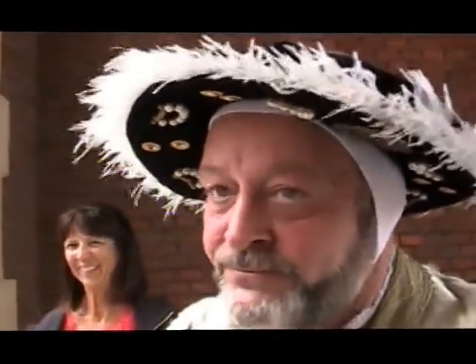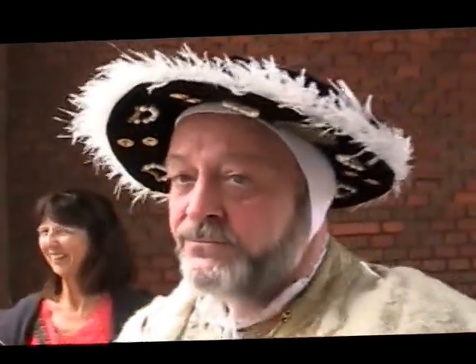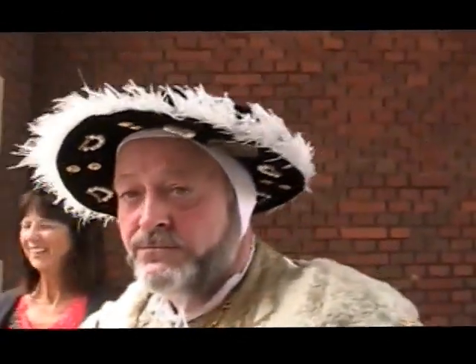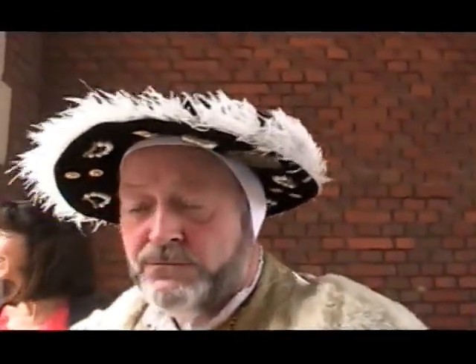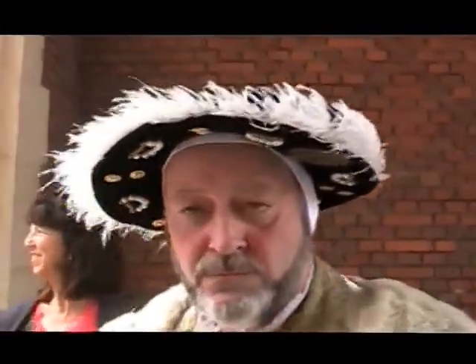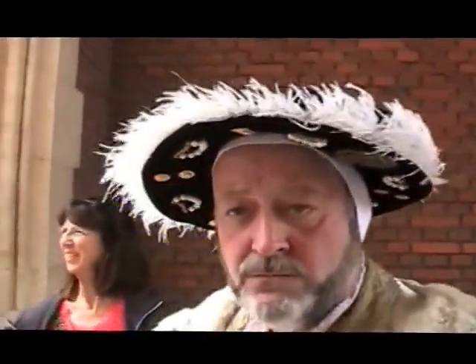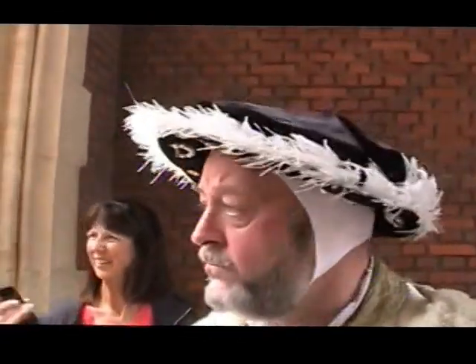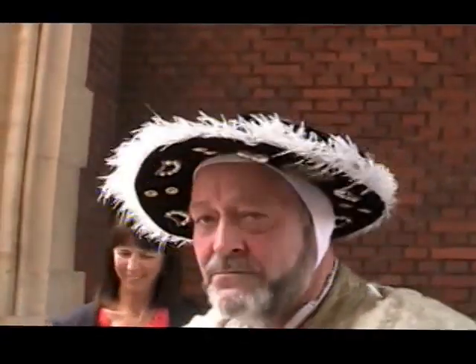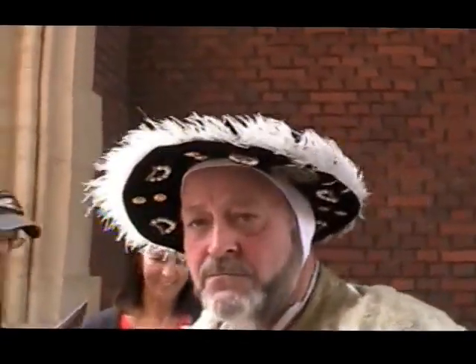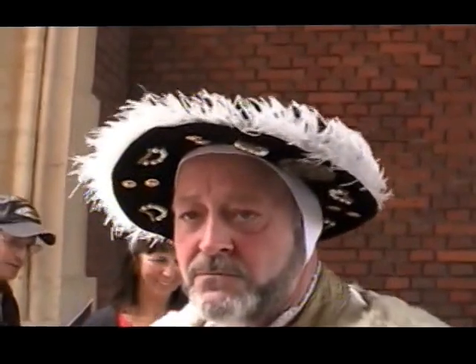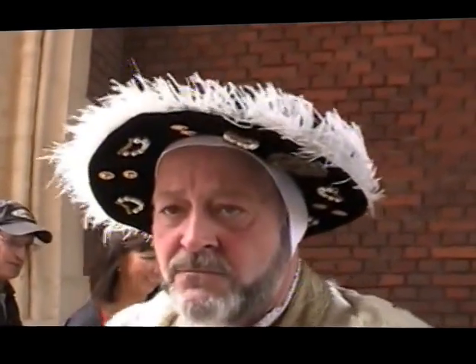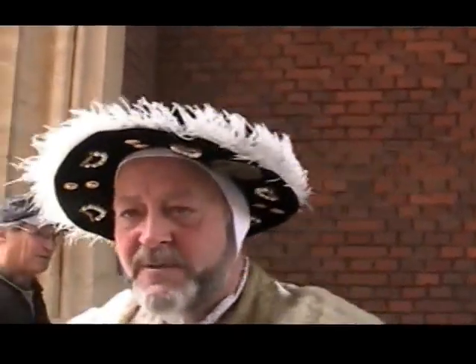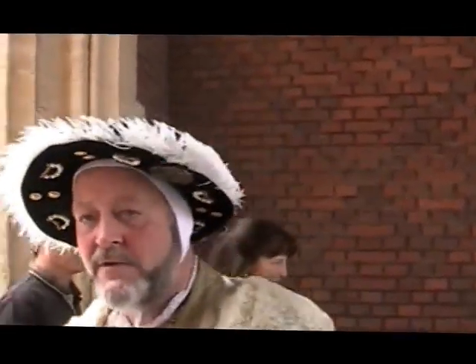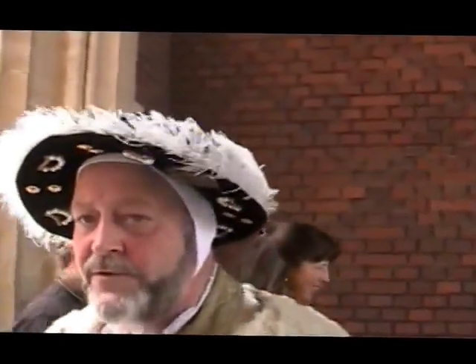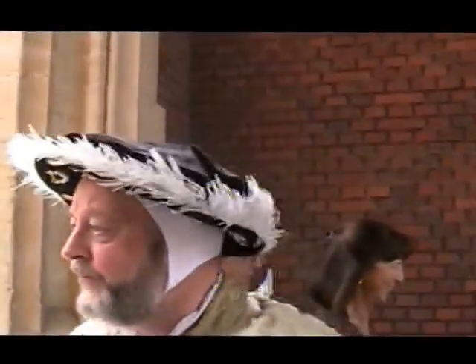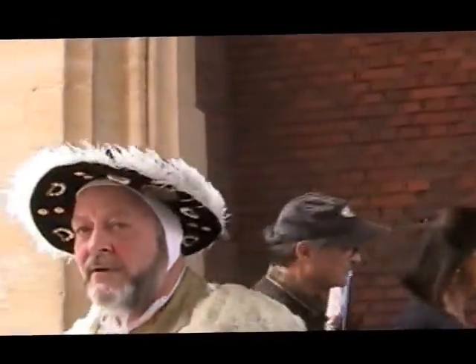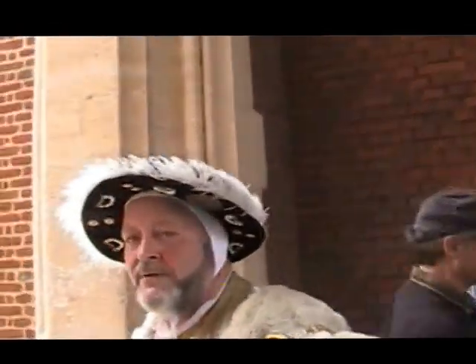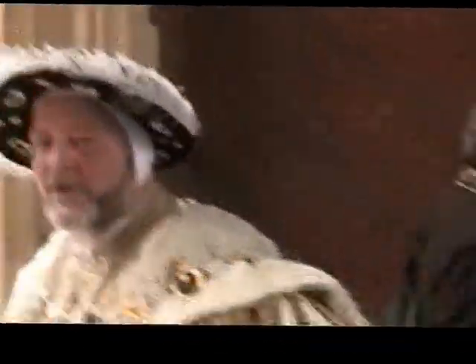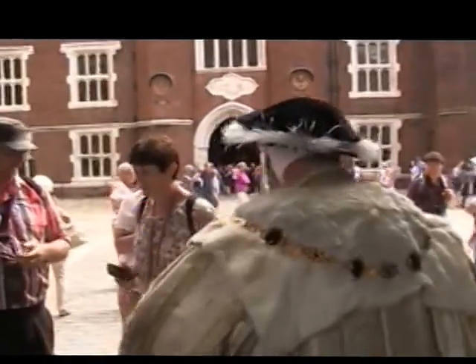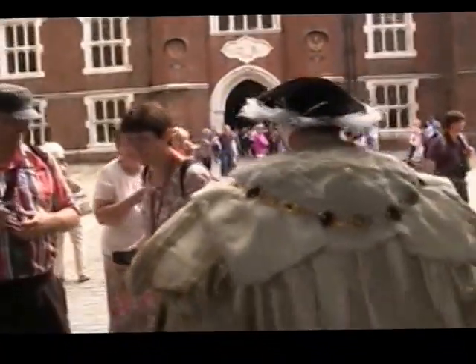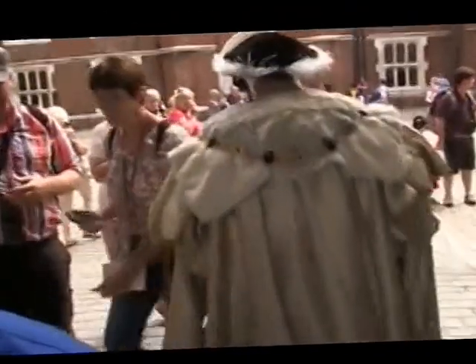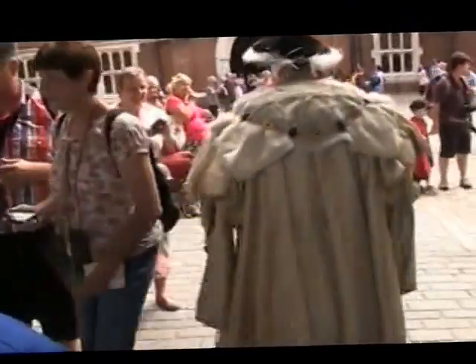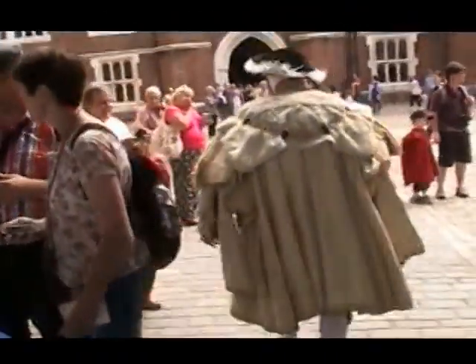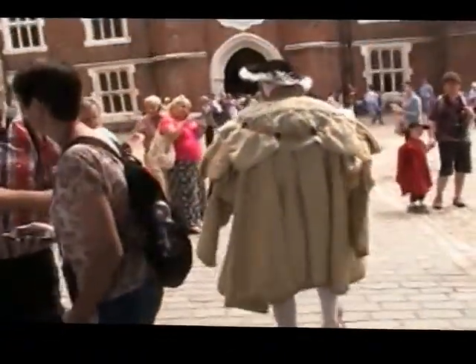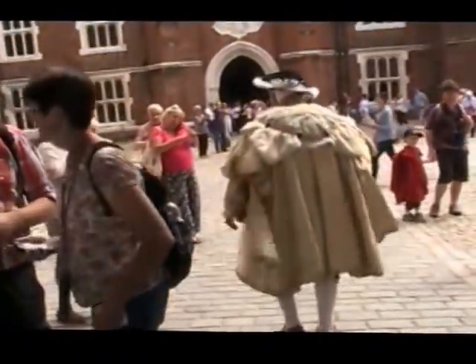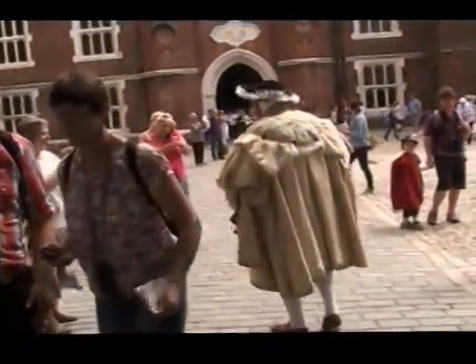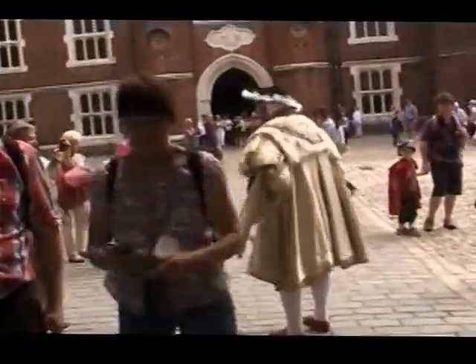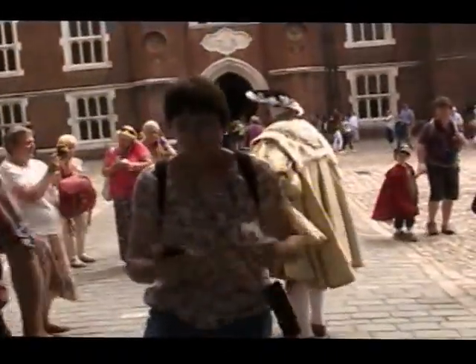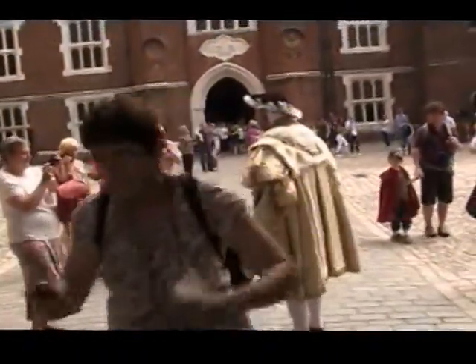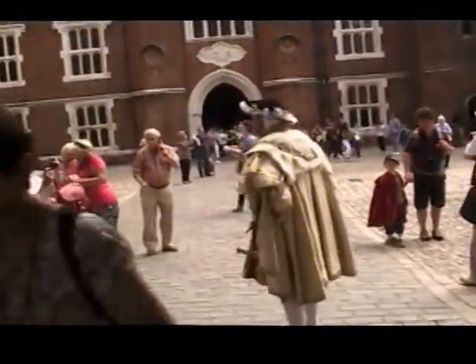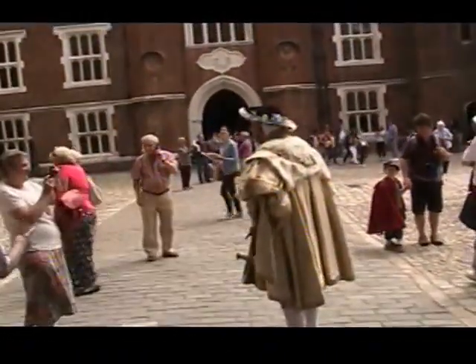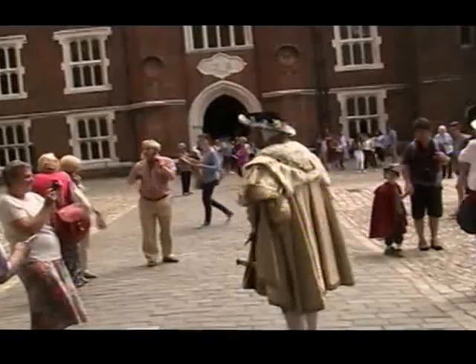Do you know the origin of why they call it a codpiece? Yes — because it covers the cod. What a beautiful... look at his ermine! You want to take a picture with him?